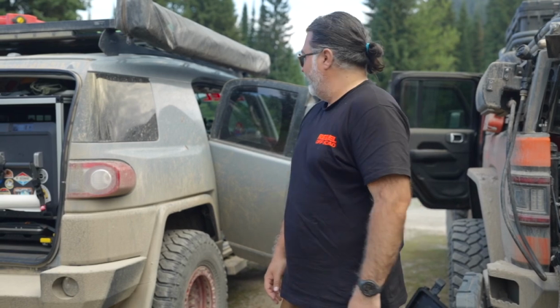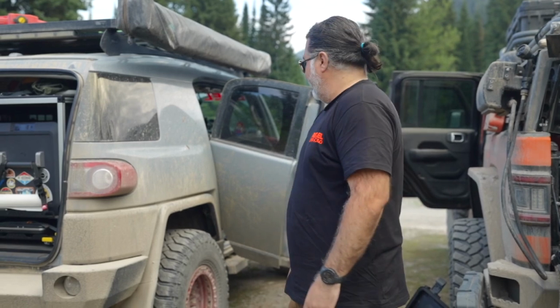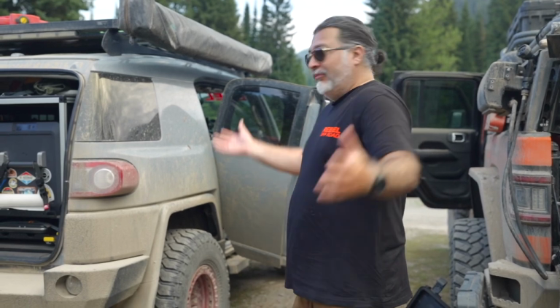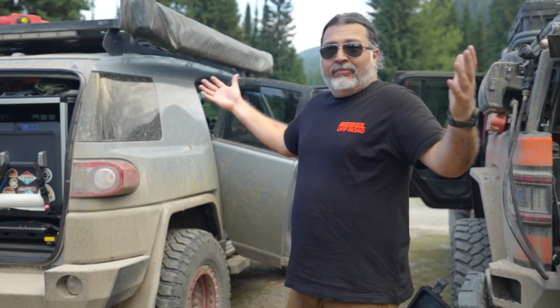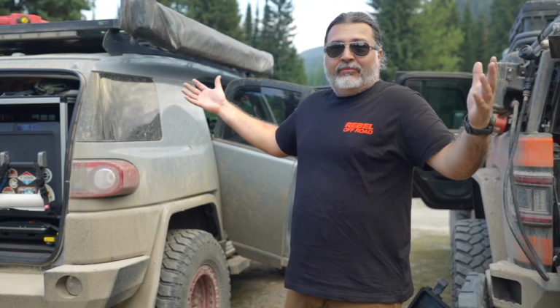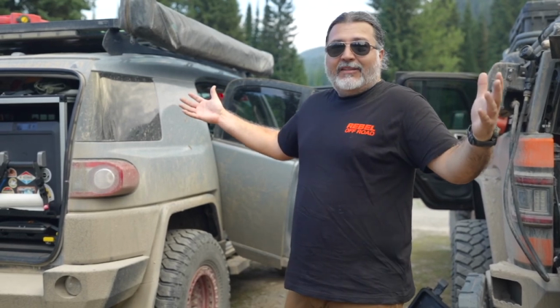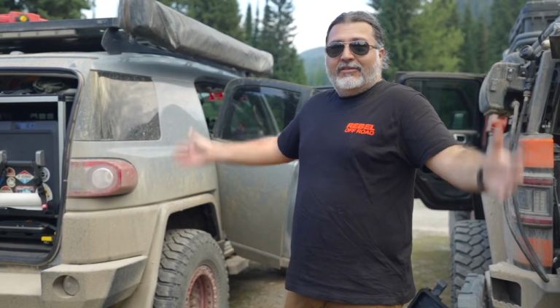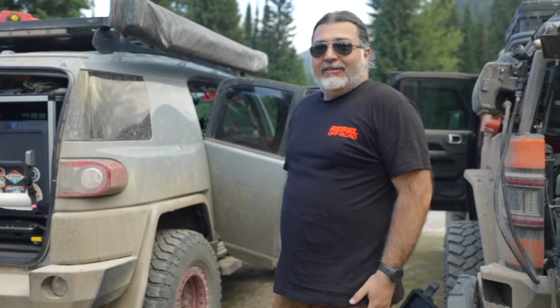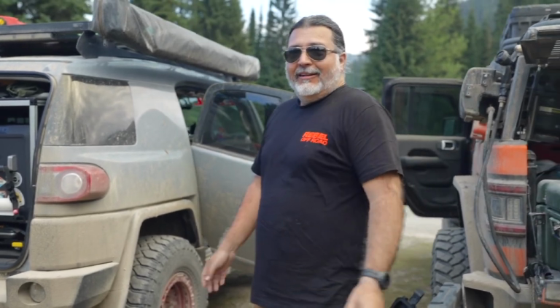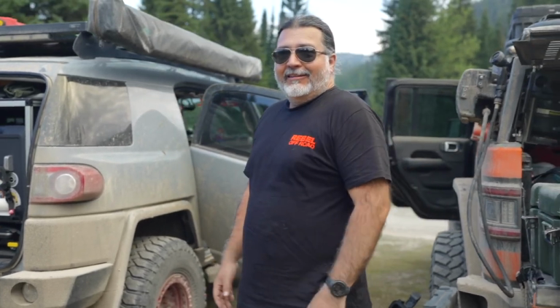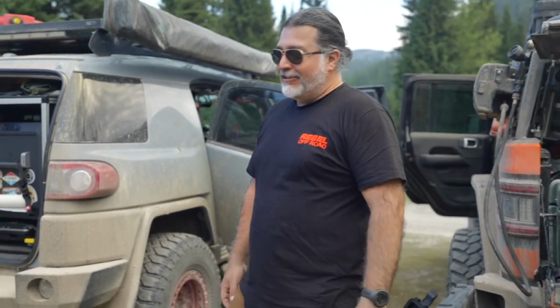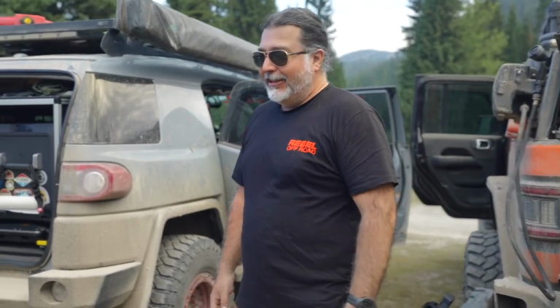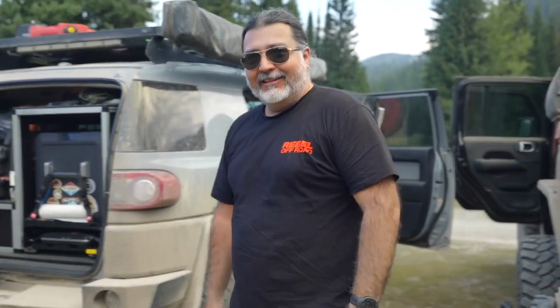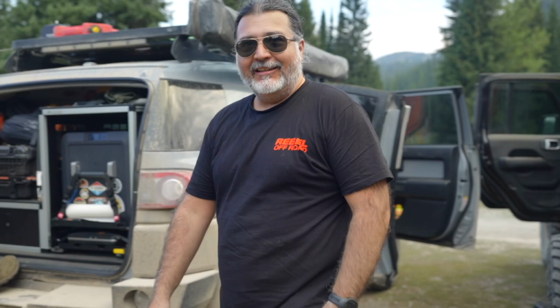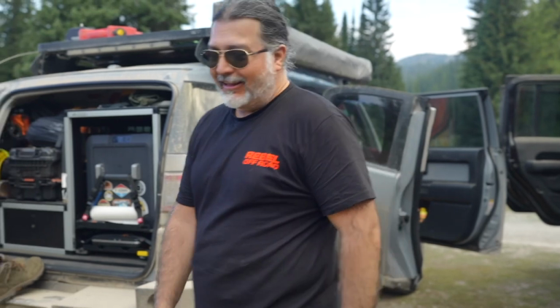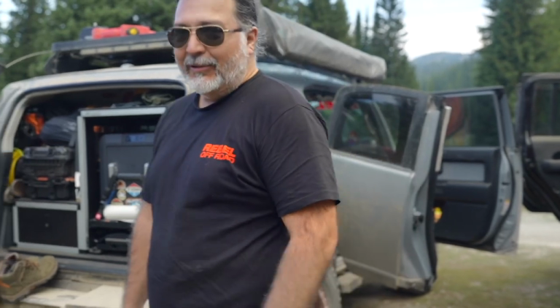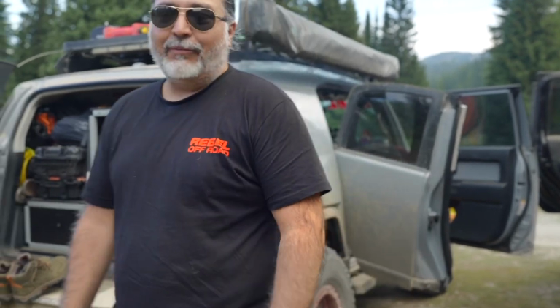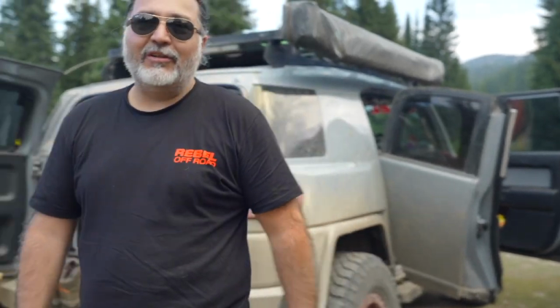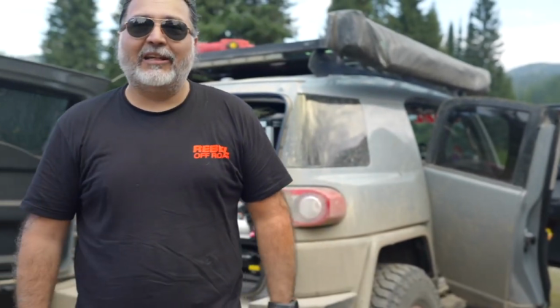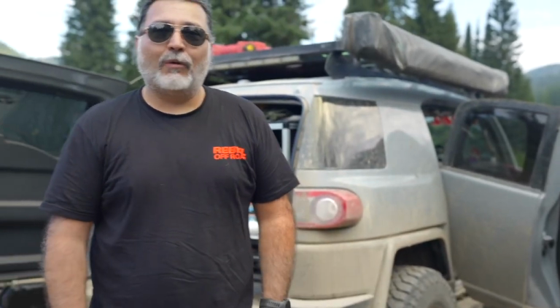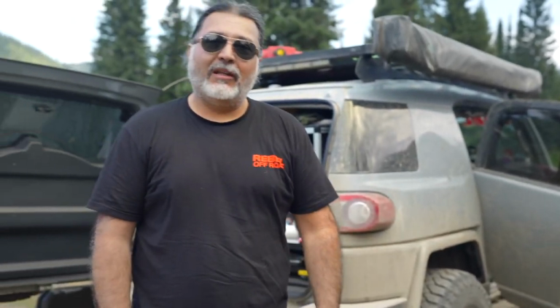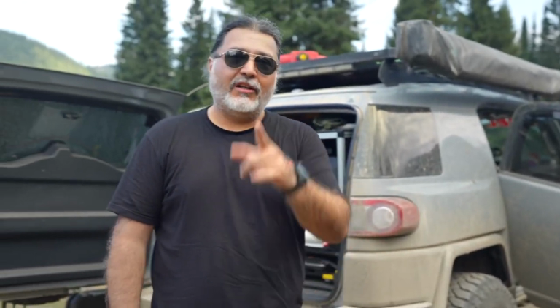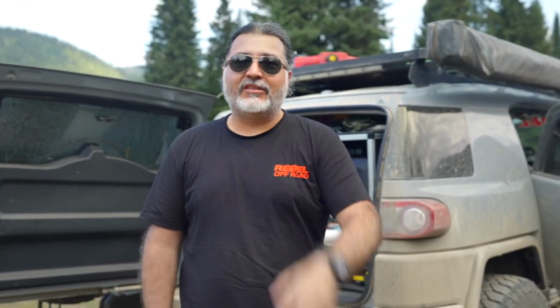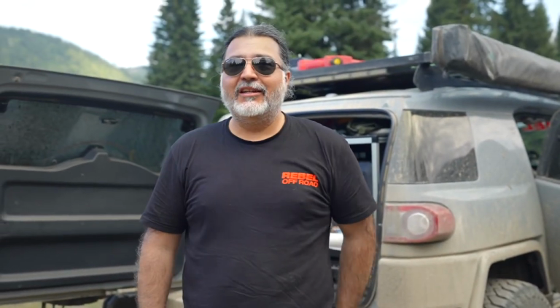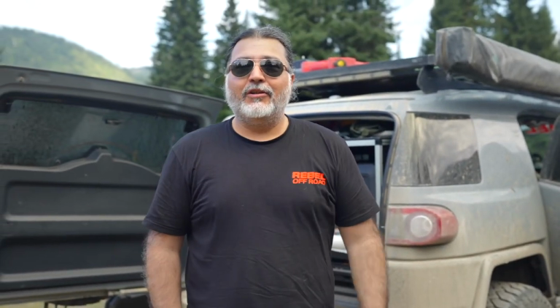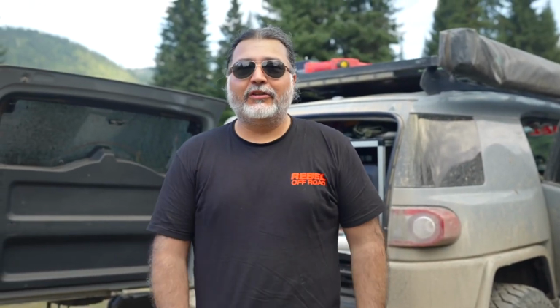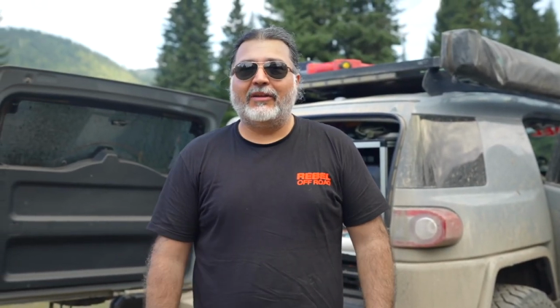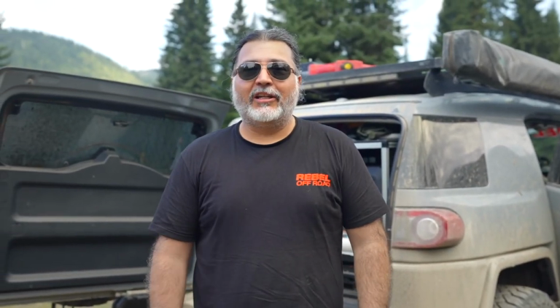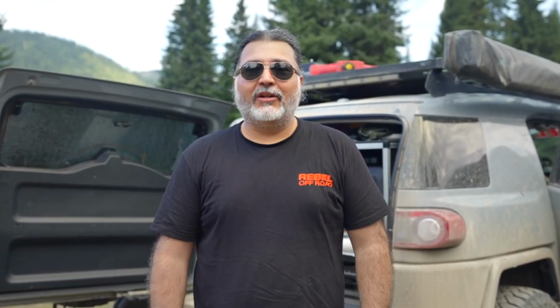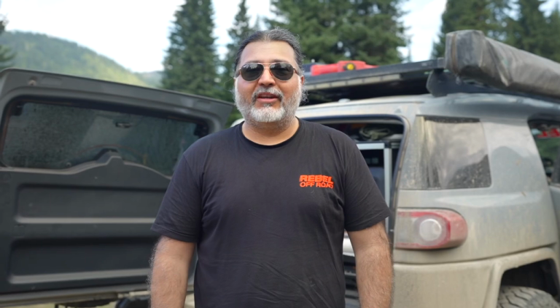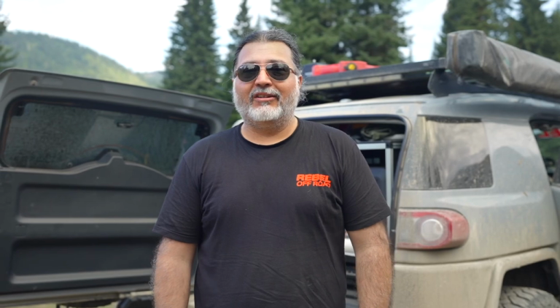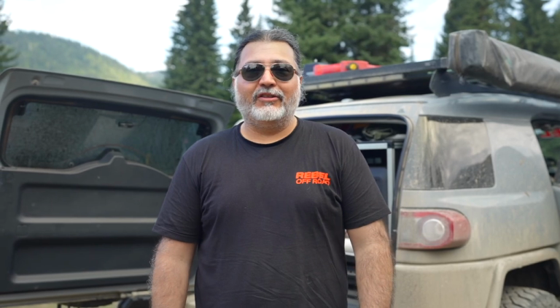Really appreciate you showing us. I appreciate you taking the time to walk around with me. If you've got any questions, you can shoot them at me at truckiemctruckface on Instagram.